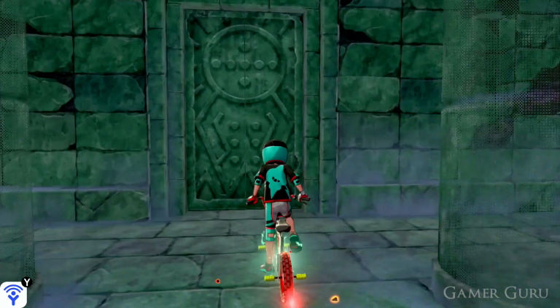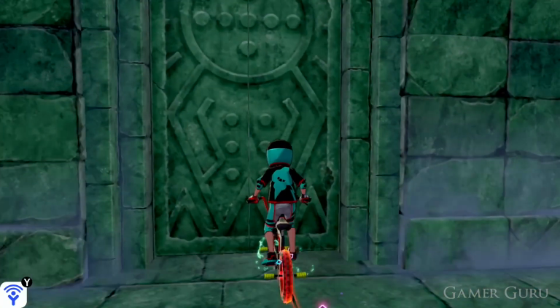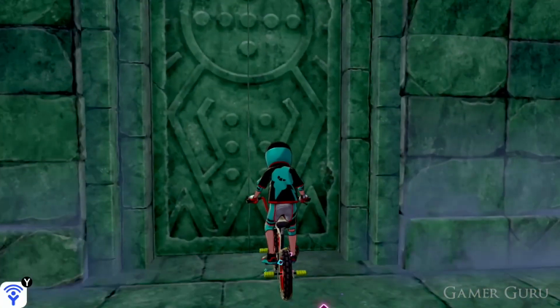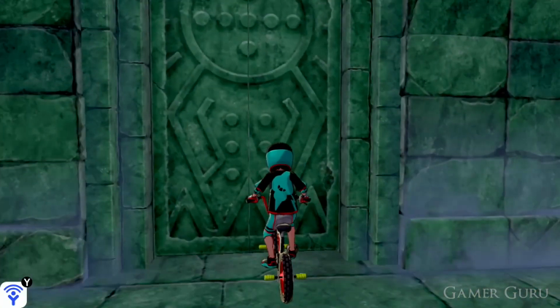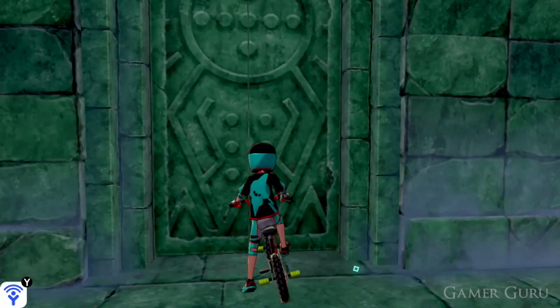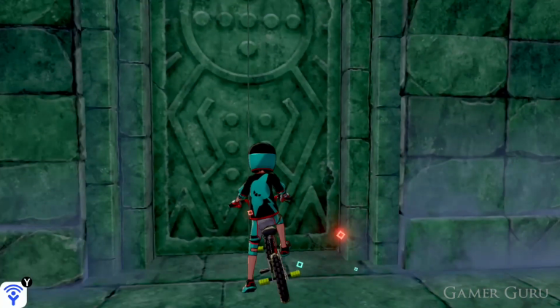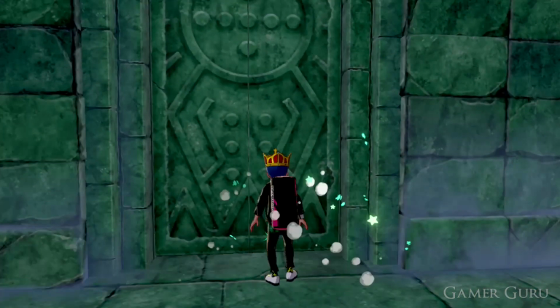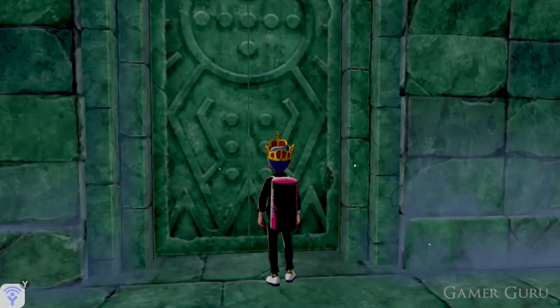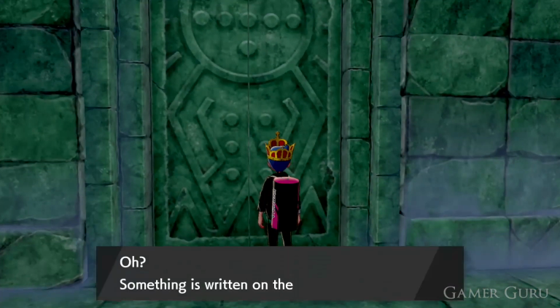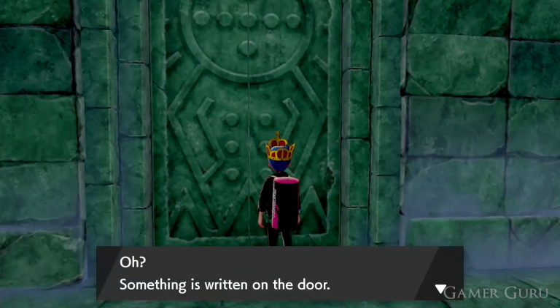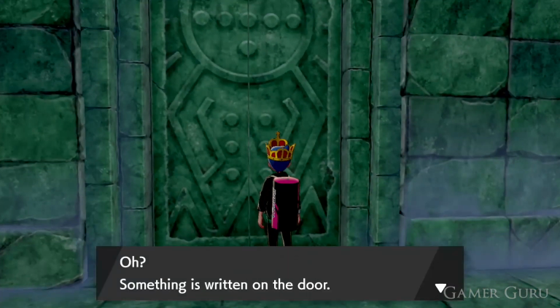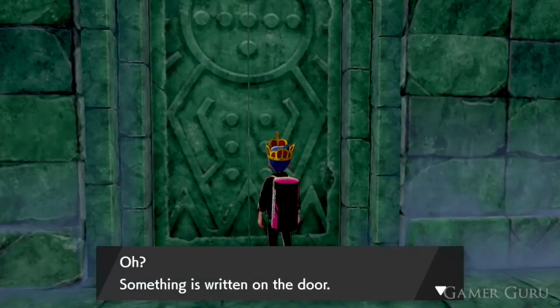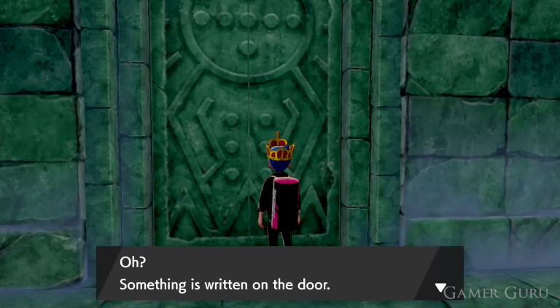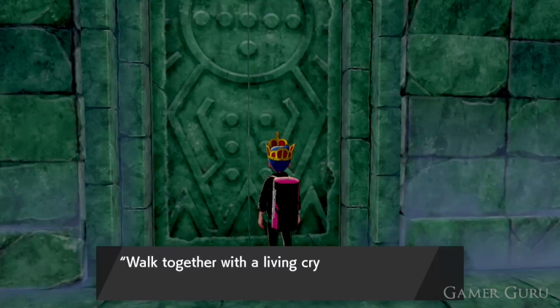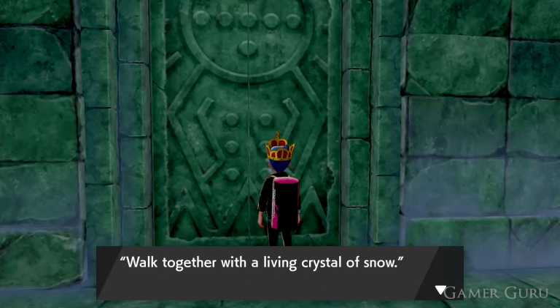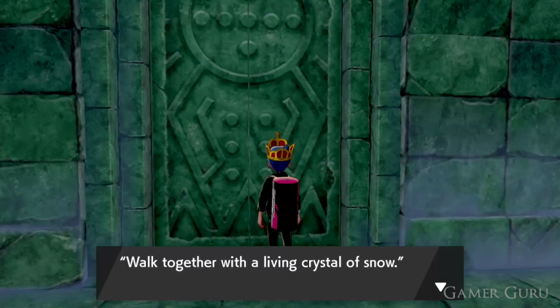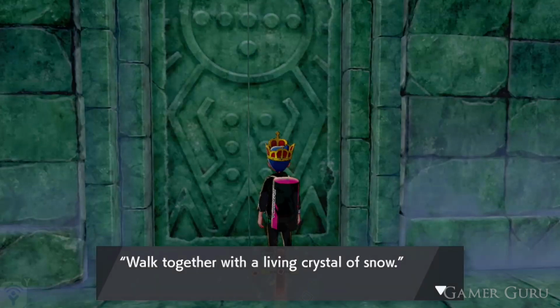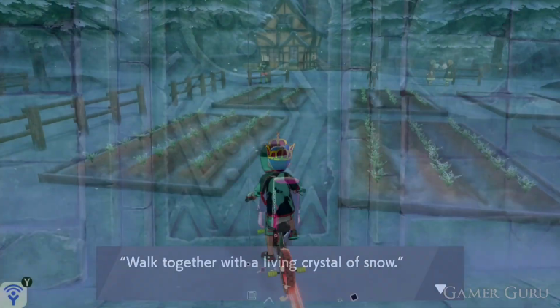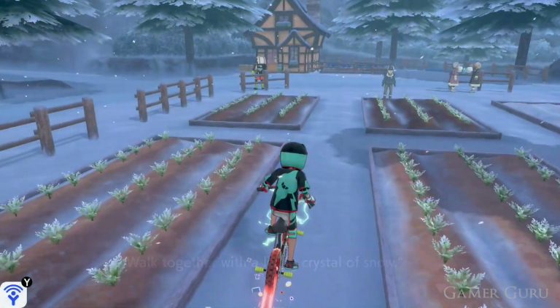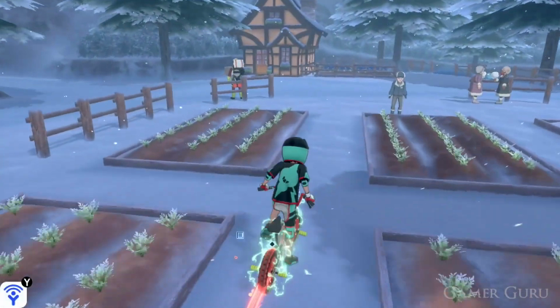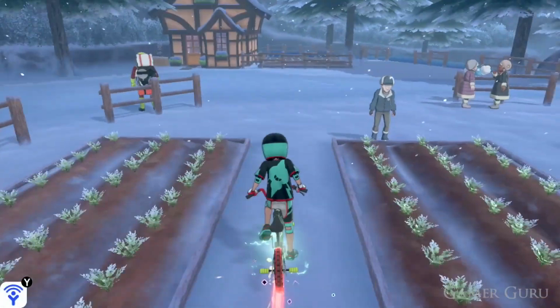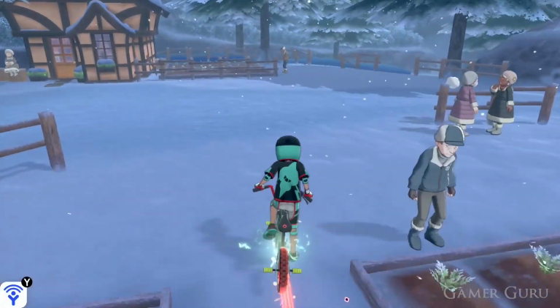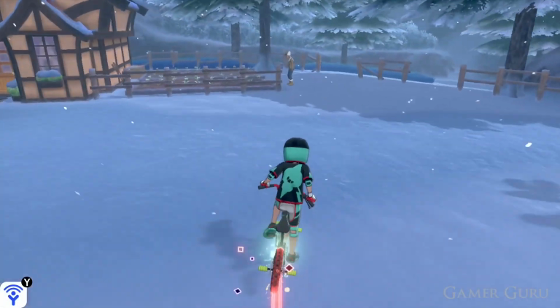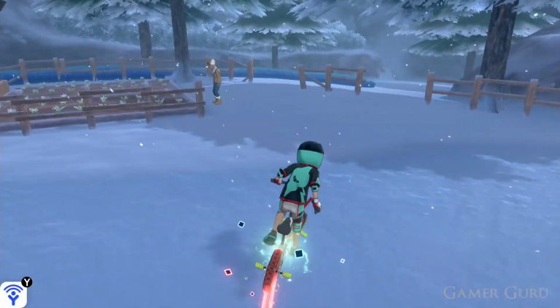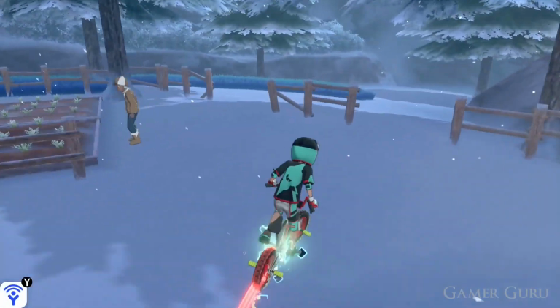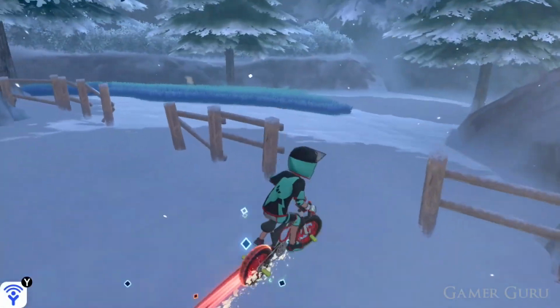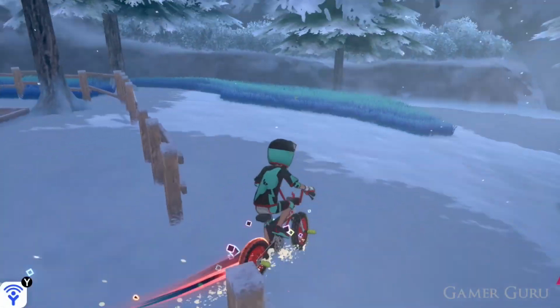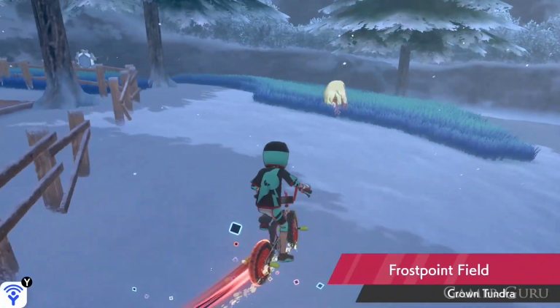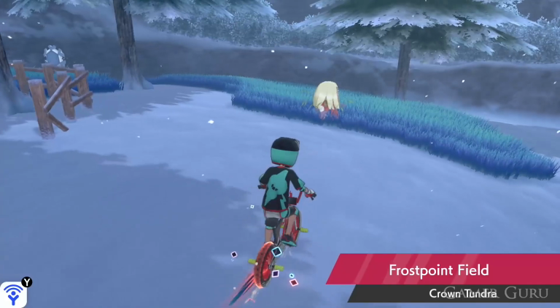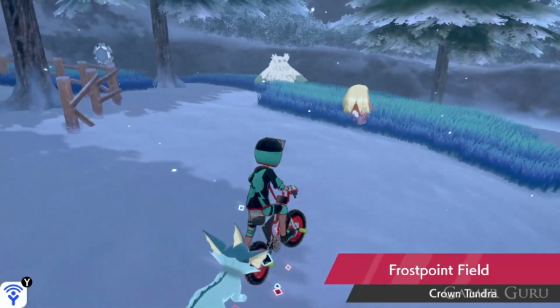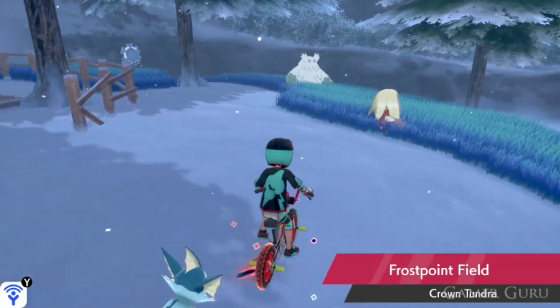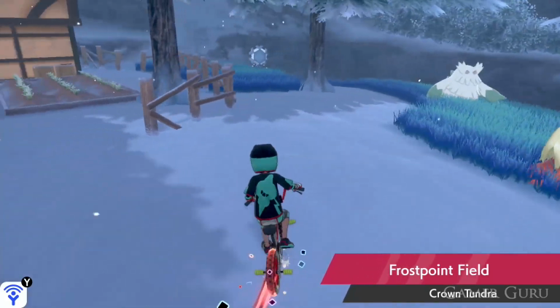Once you're at the entrance of Iceberg Ruins we'll get another riddle. This one will say "walk together with a living crystal of snow," which simply means that the first Pokemon in our team walking around with us needs to be Cryonagull.